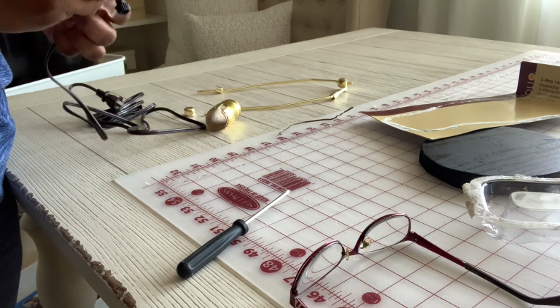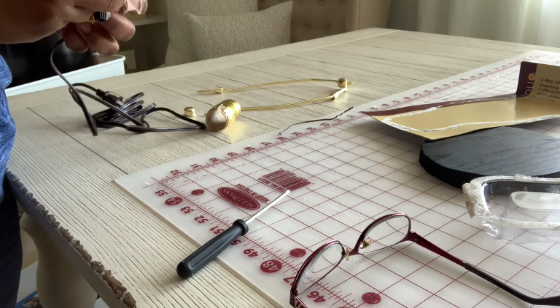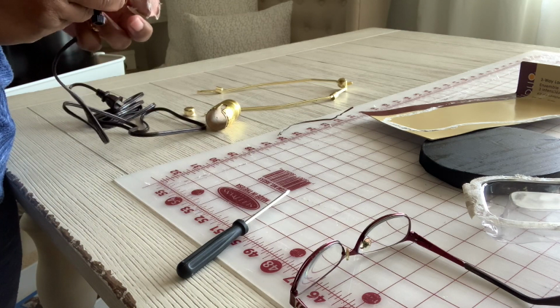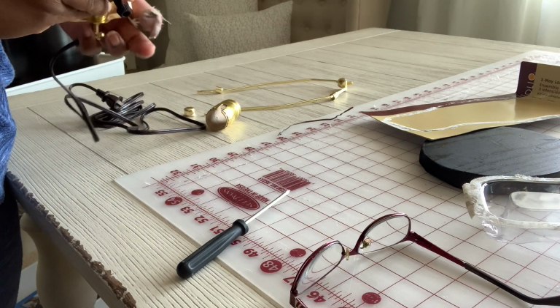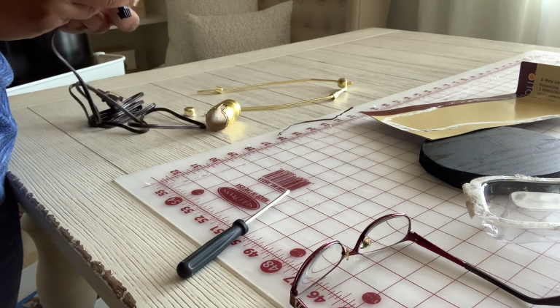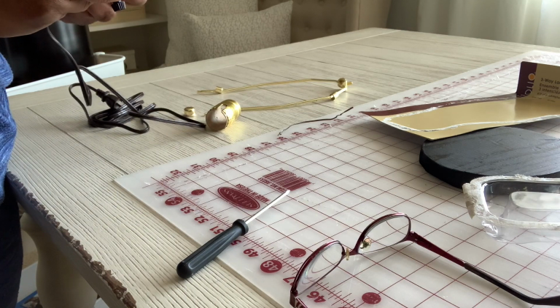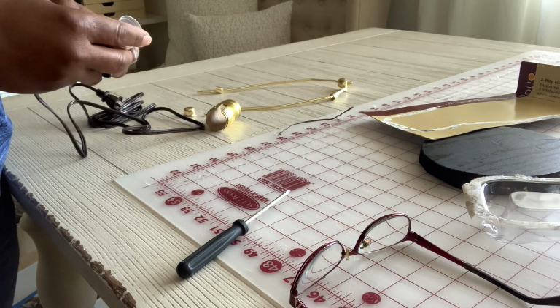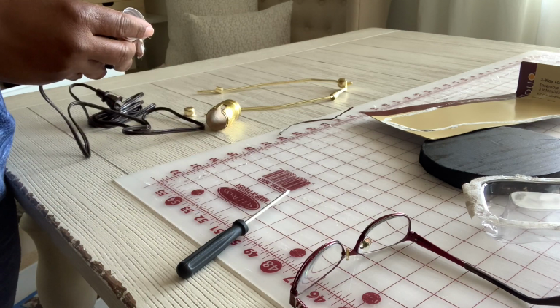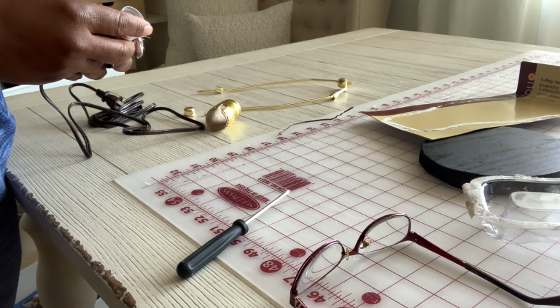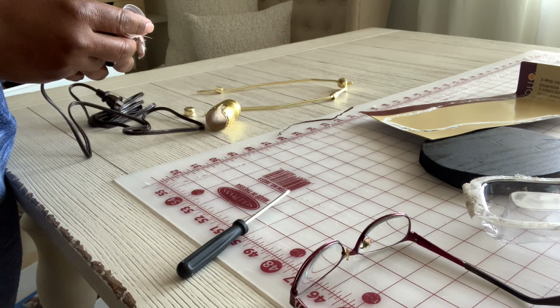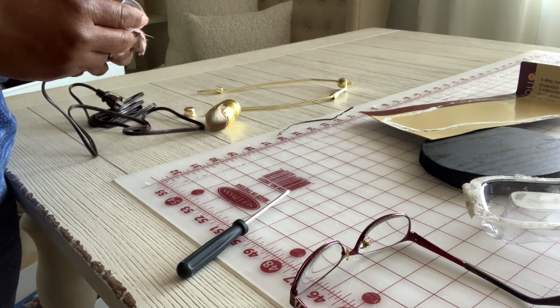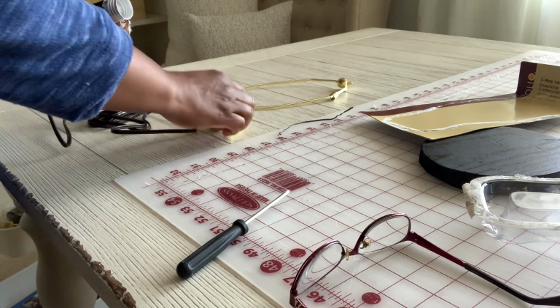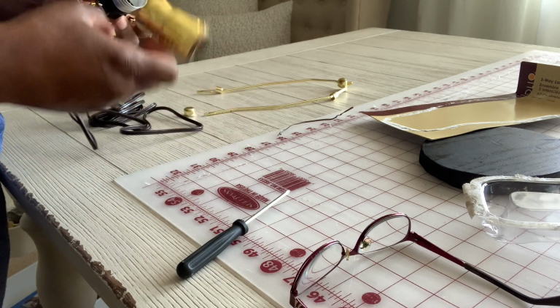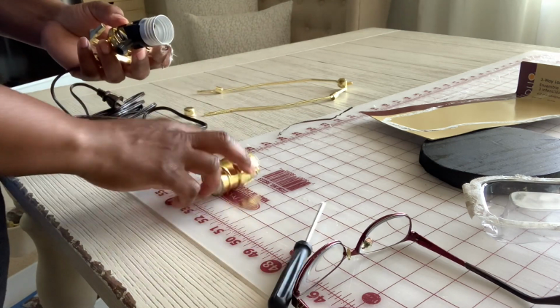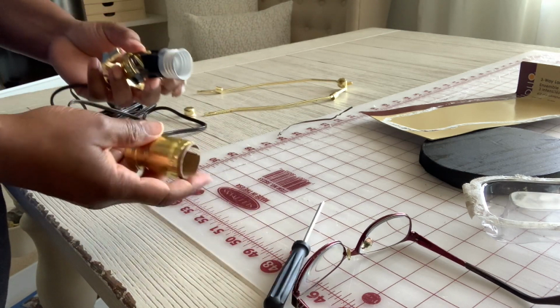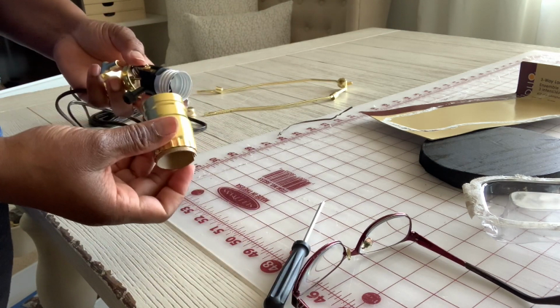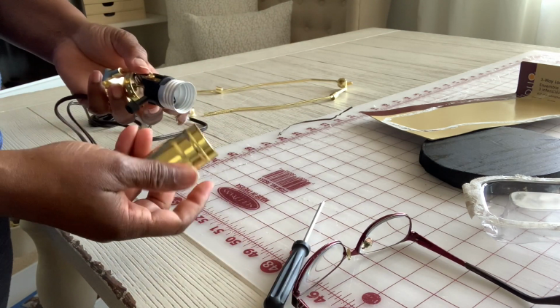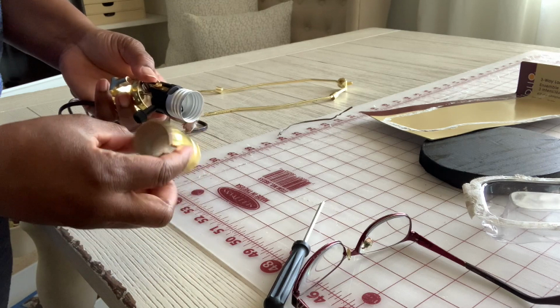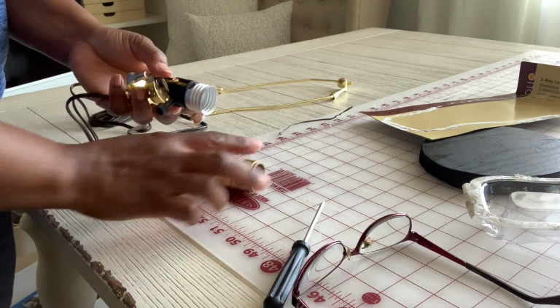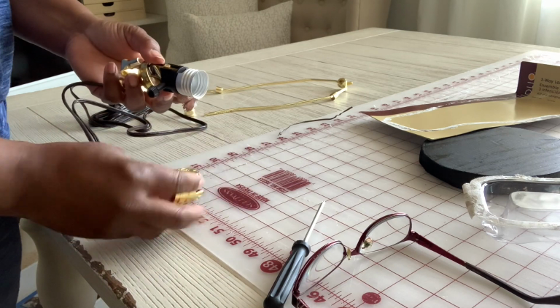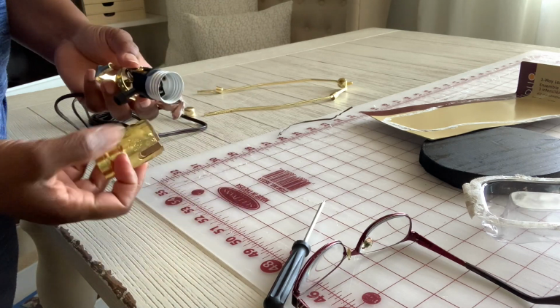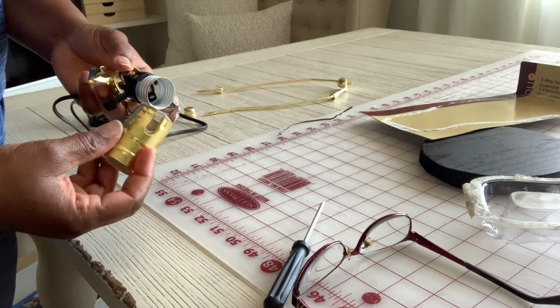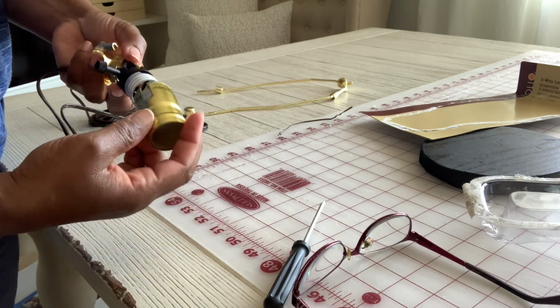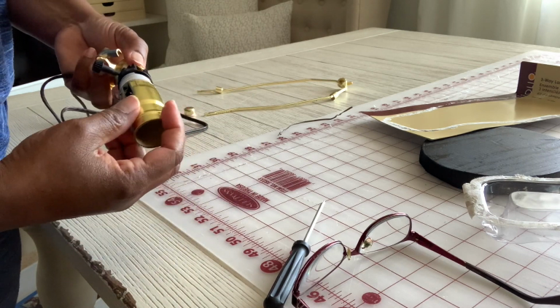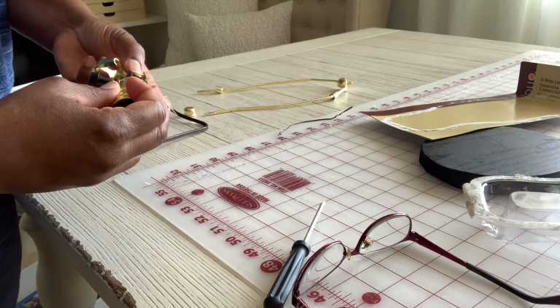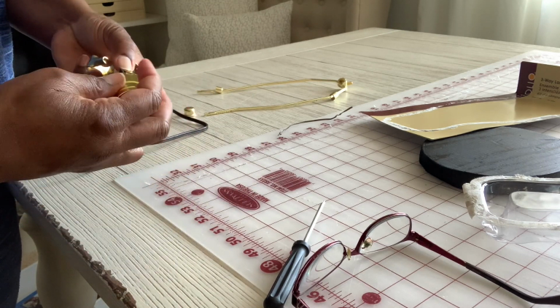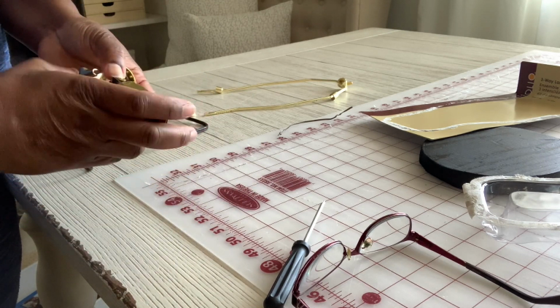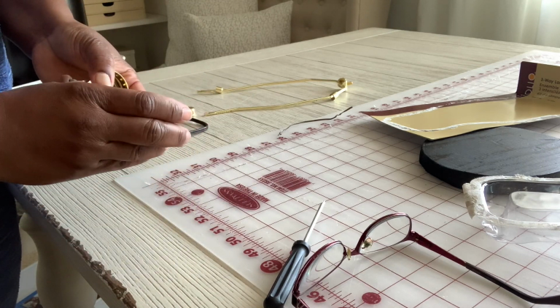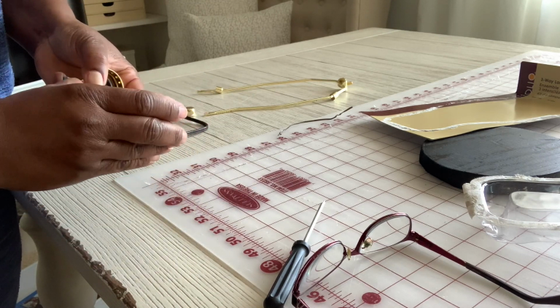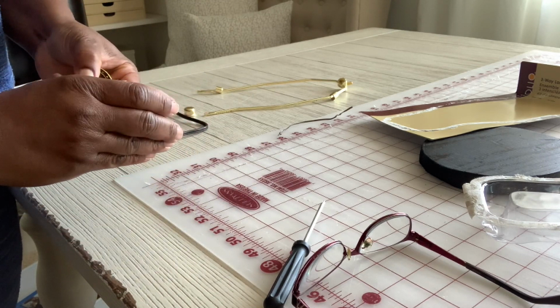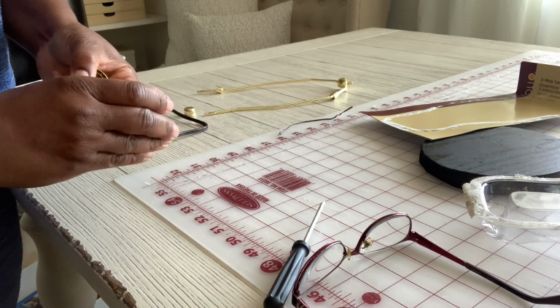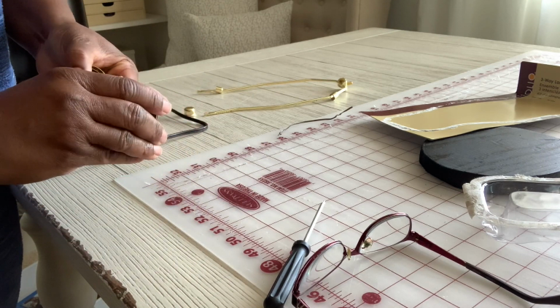Empower yourself, equip yourself, ladies and gentlemen, so you don't have to spend as much money to customize looks for your home.